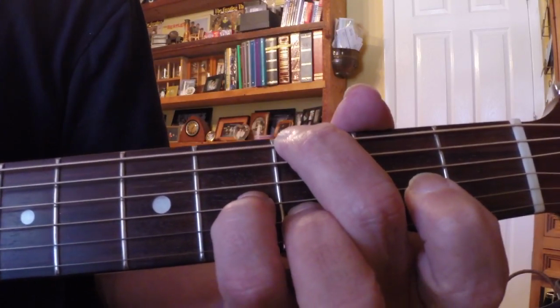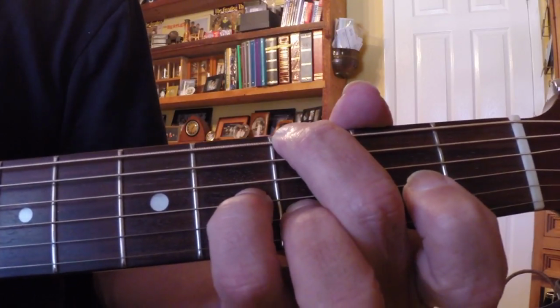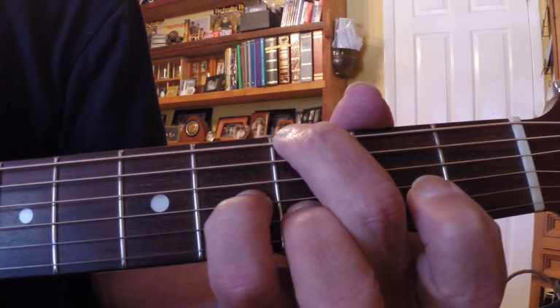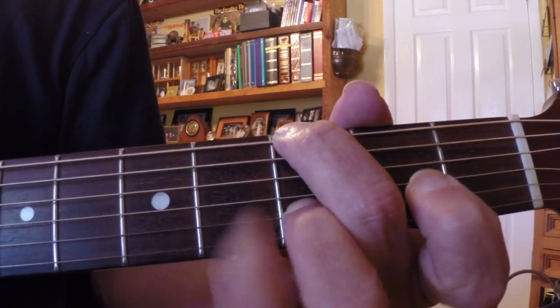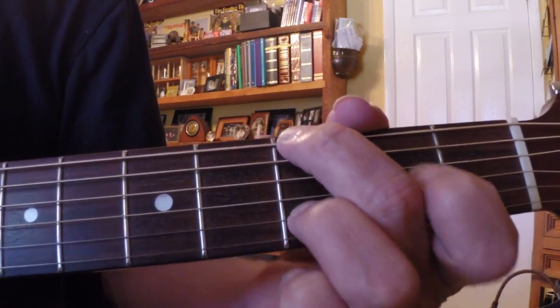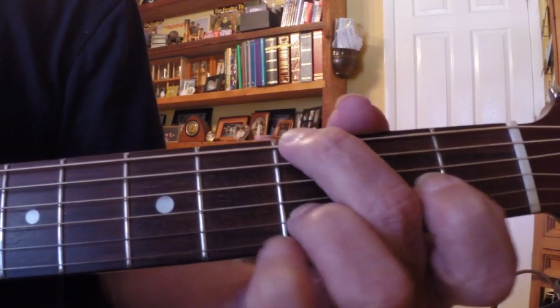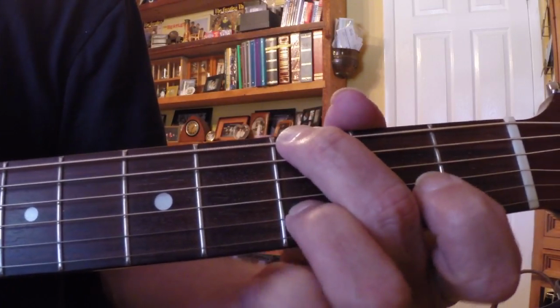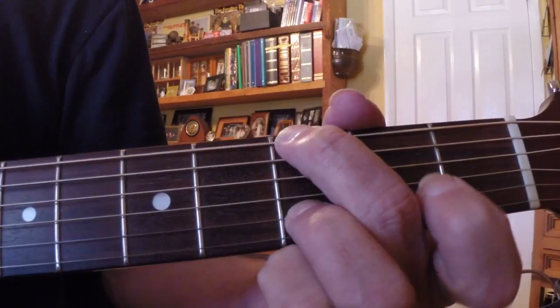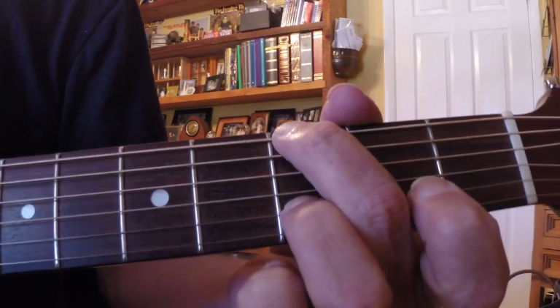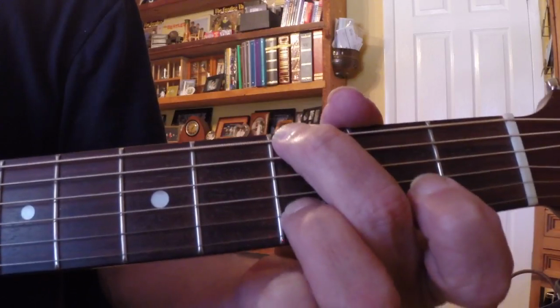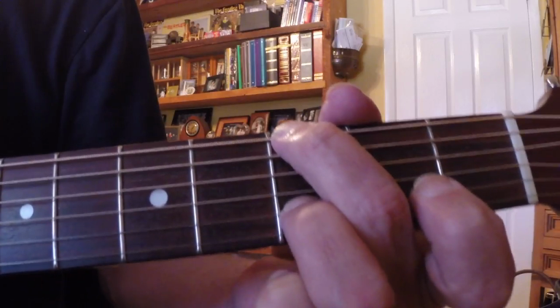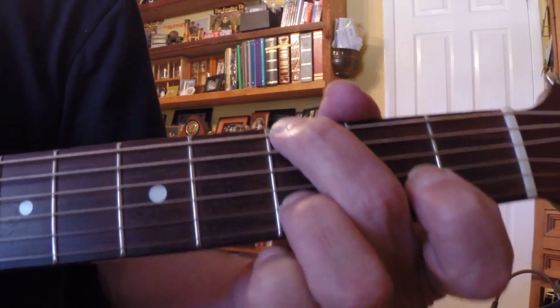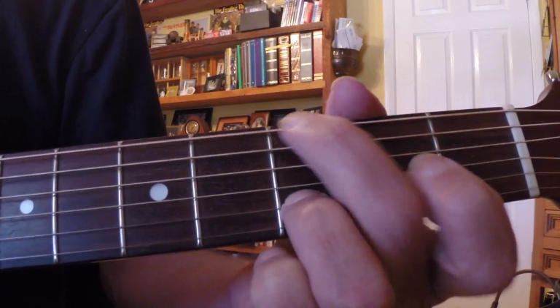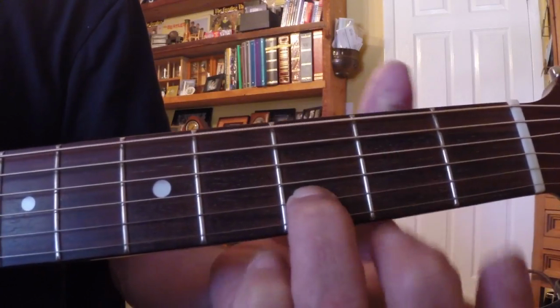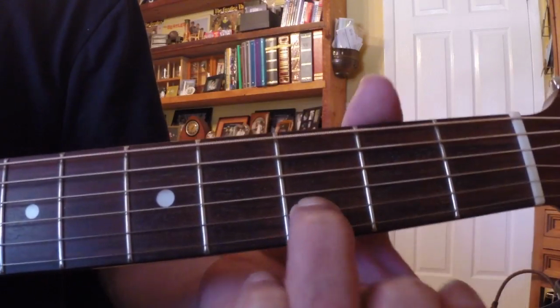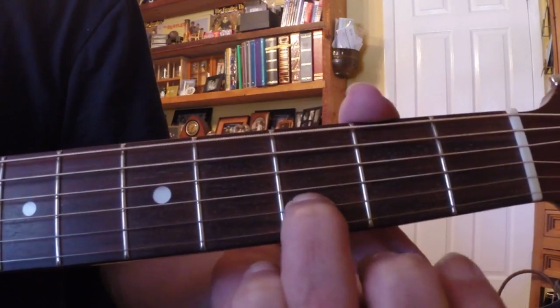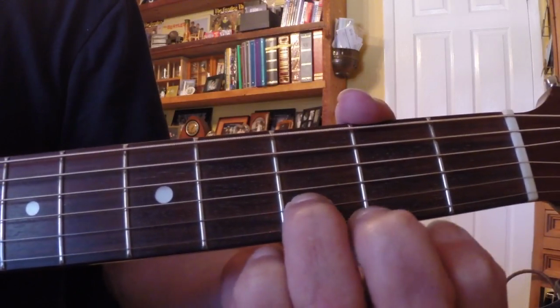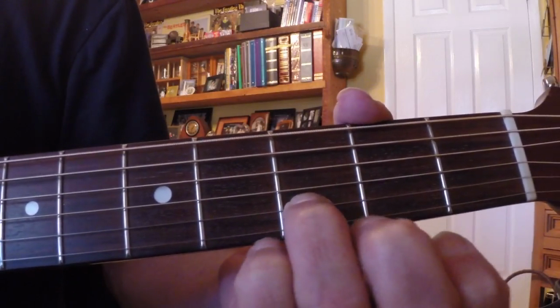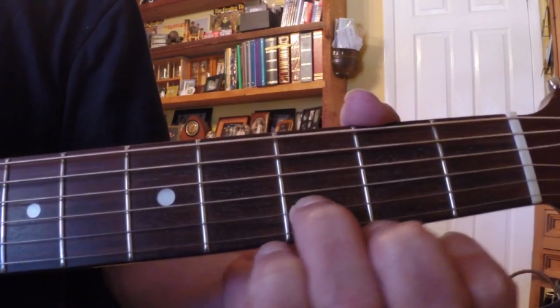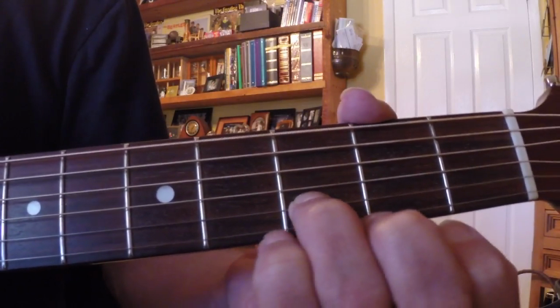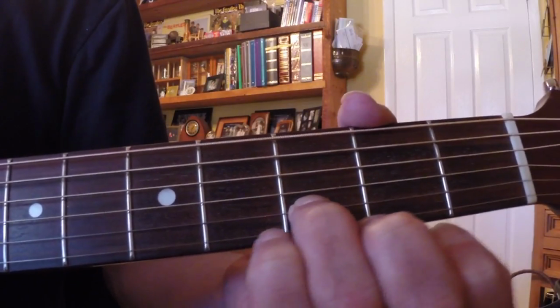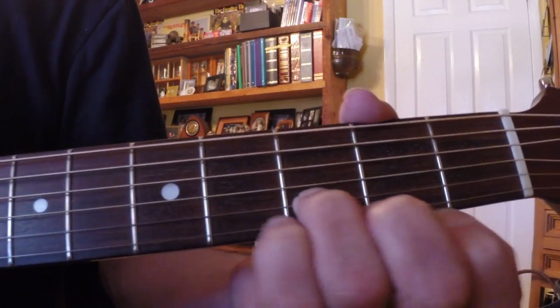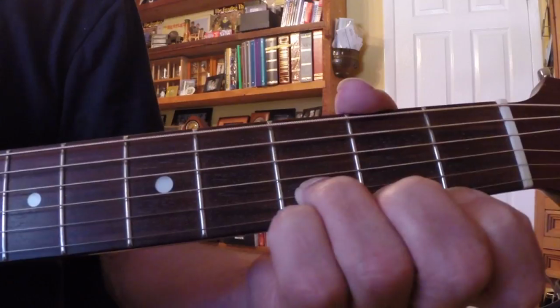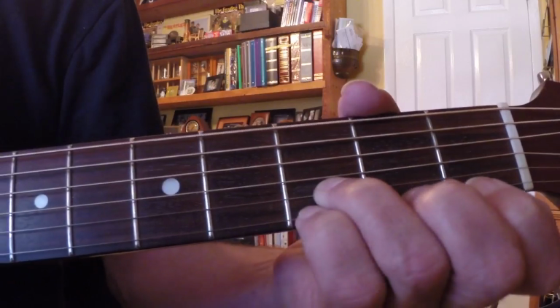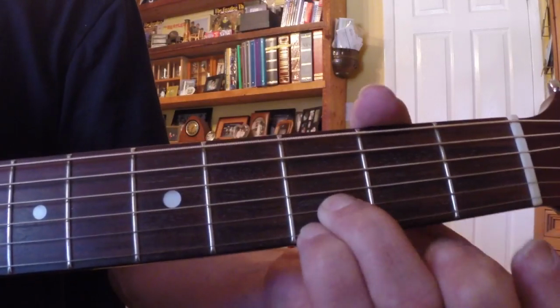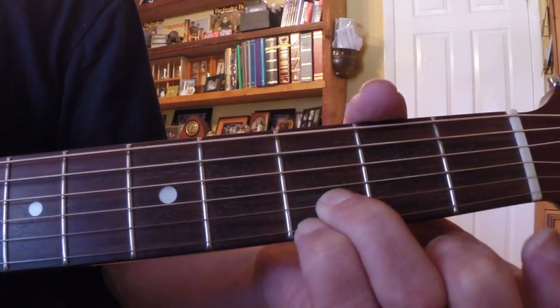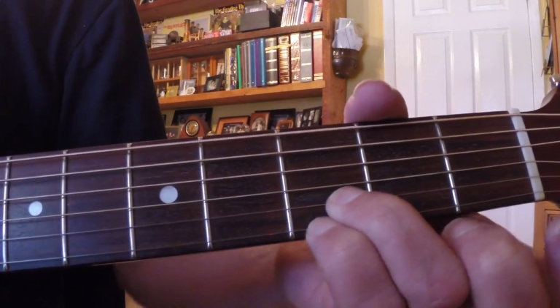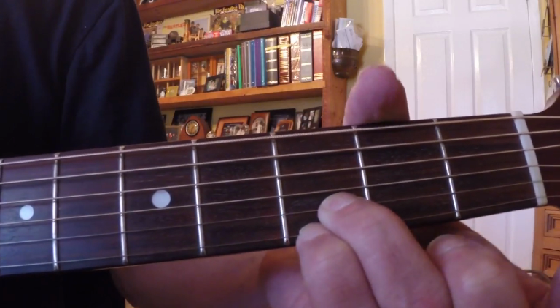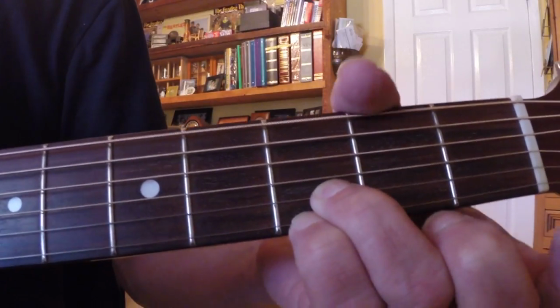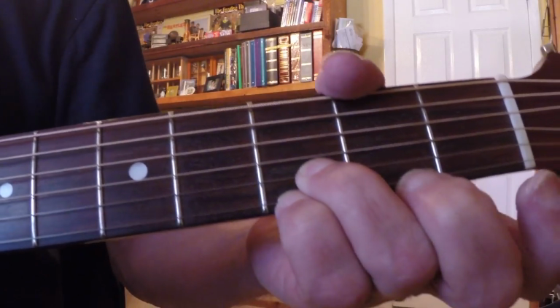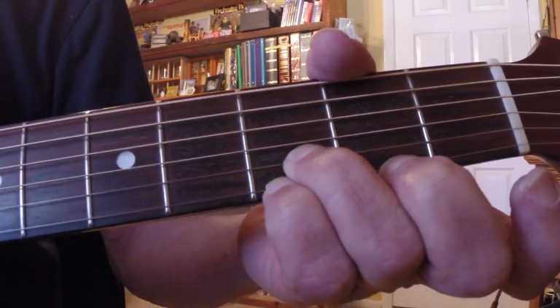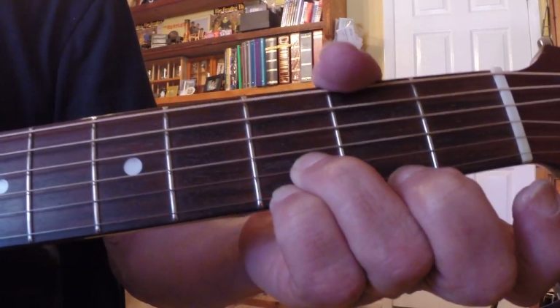My 3rd finger is kind of like a pivot tone — it doesn't move. It stays right there on the 3rd fret of the B string. That's a D note. And then I add my pinky on the 3rd string of the E string.